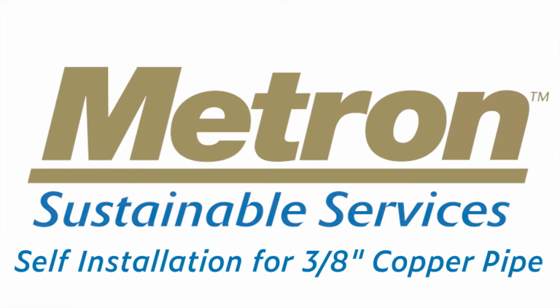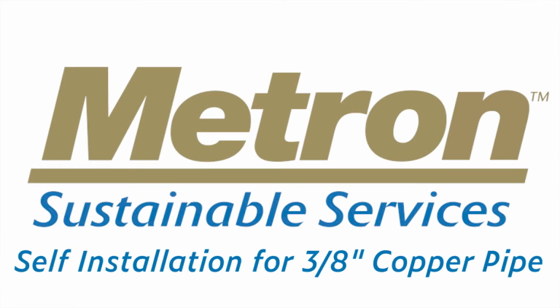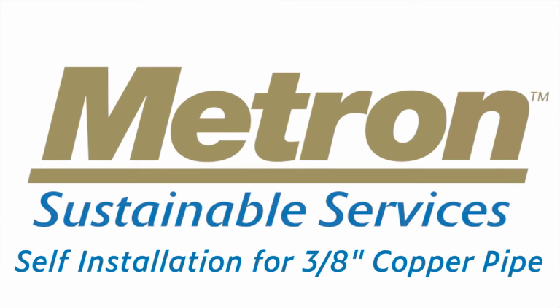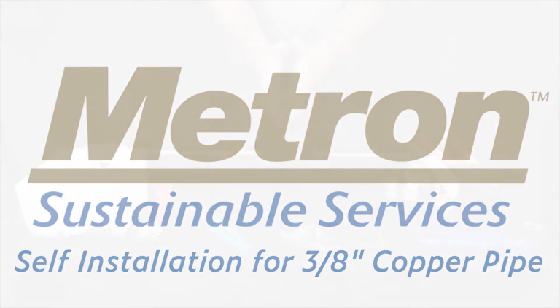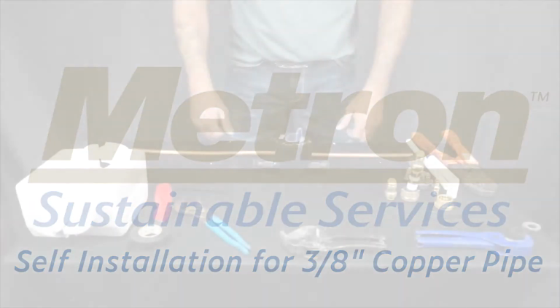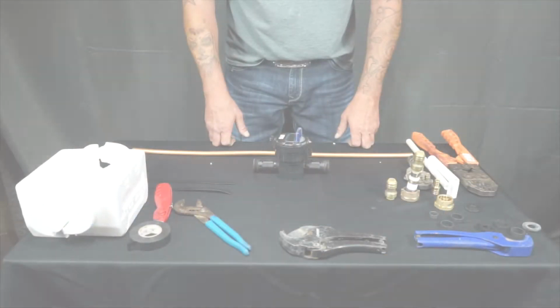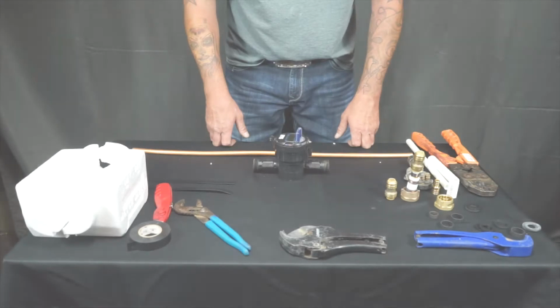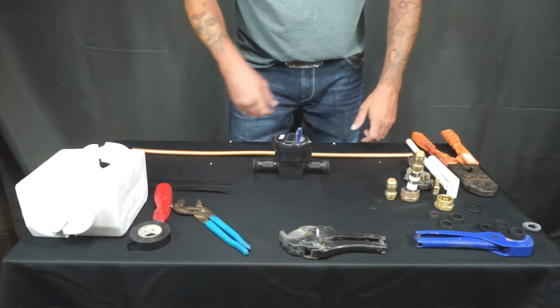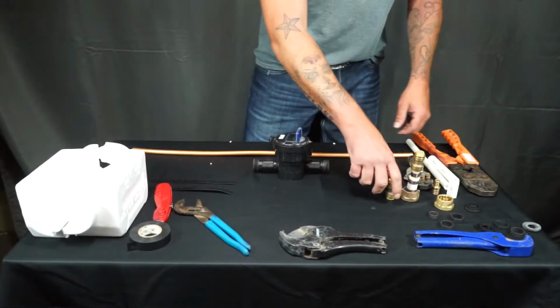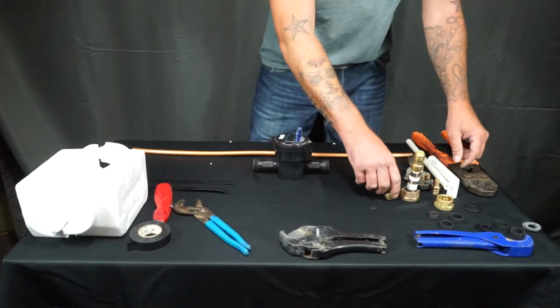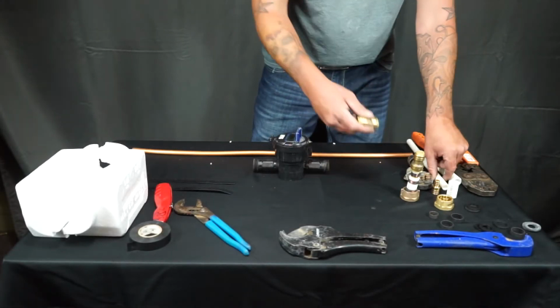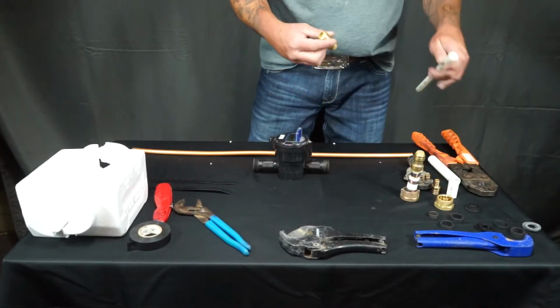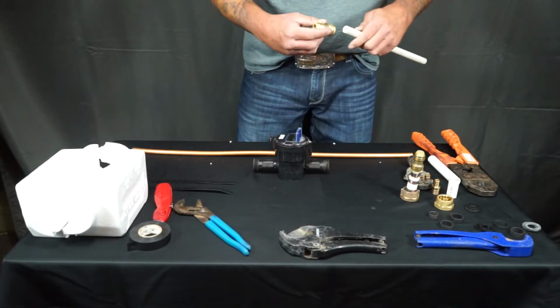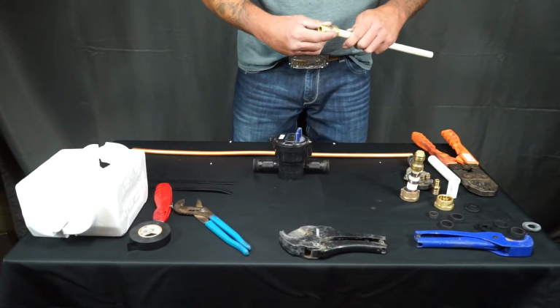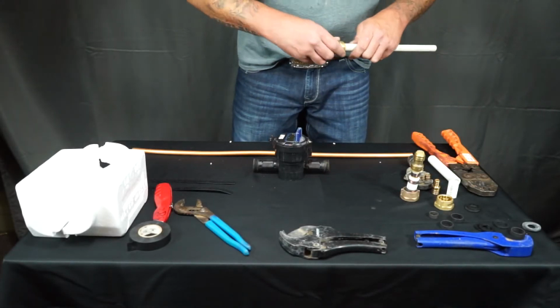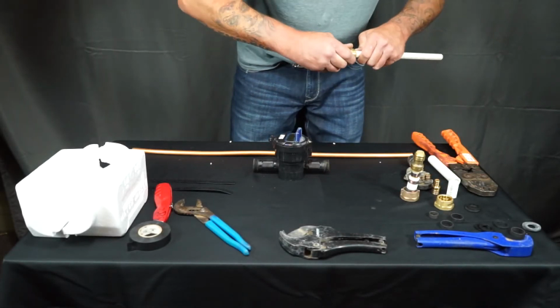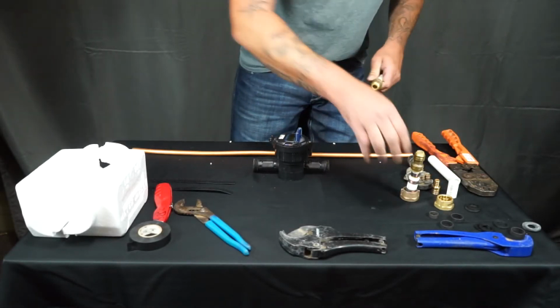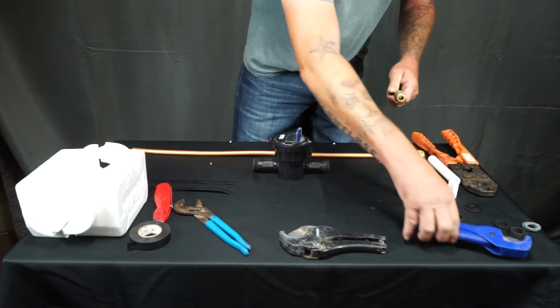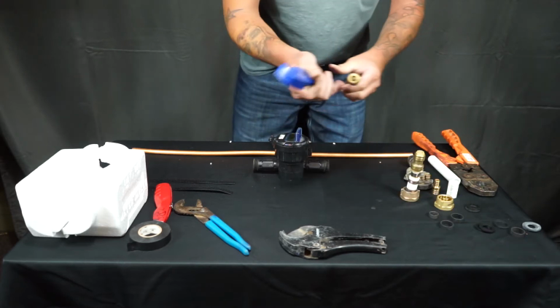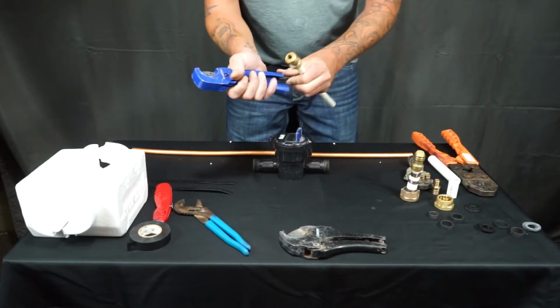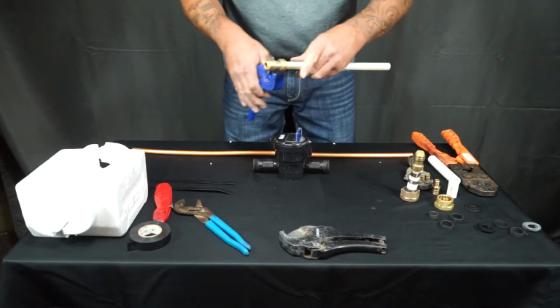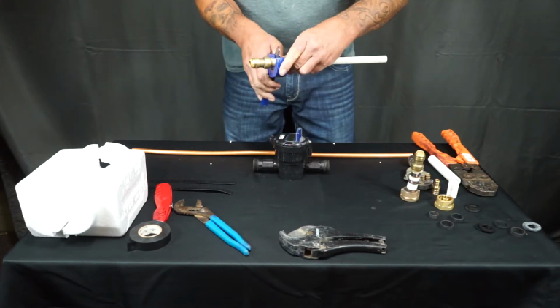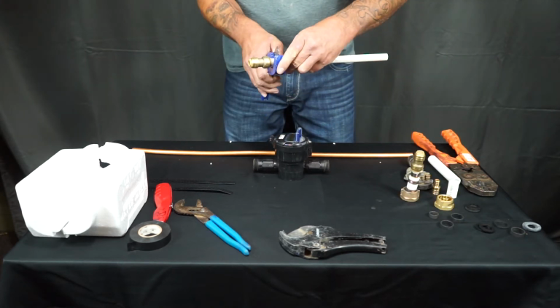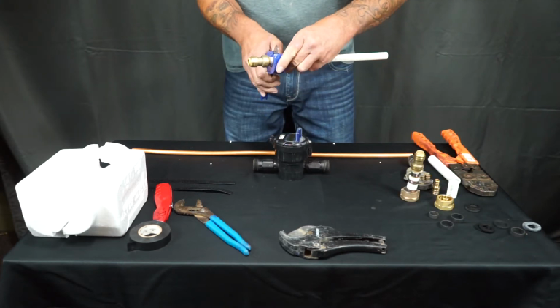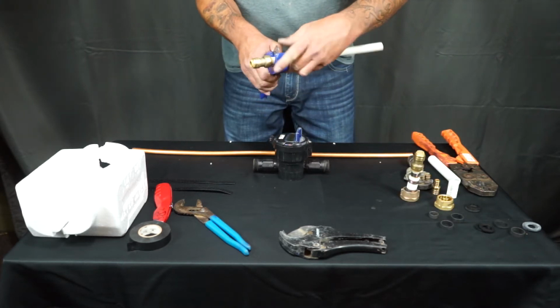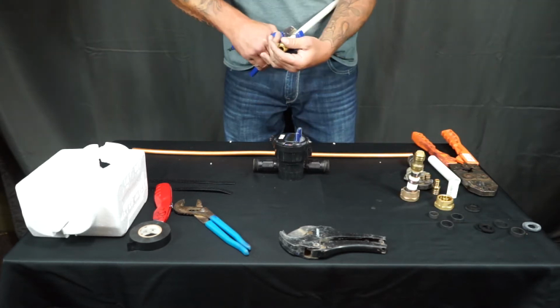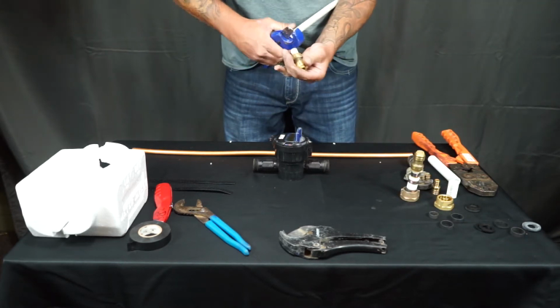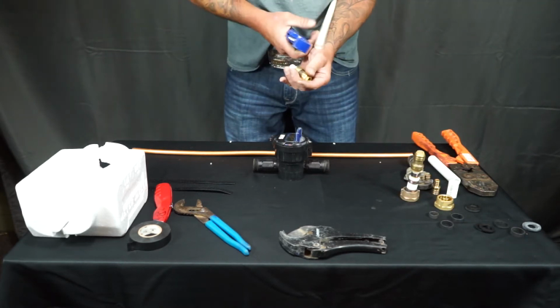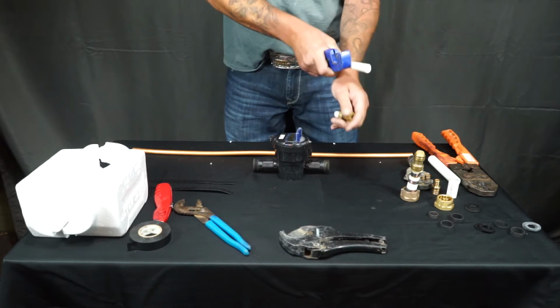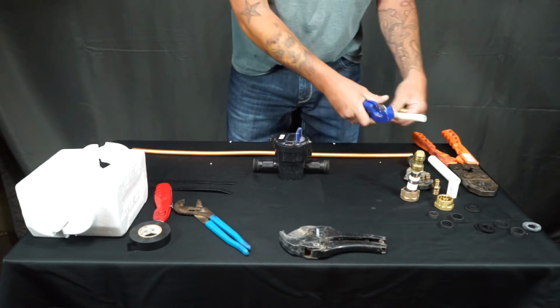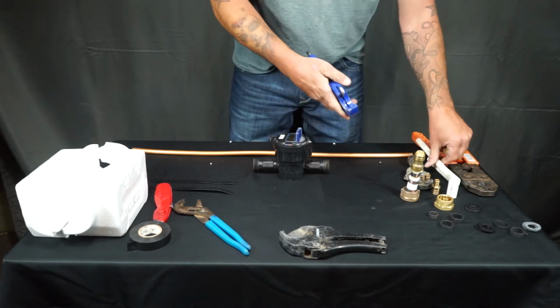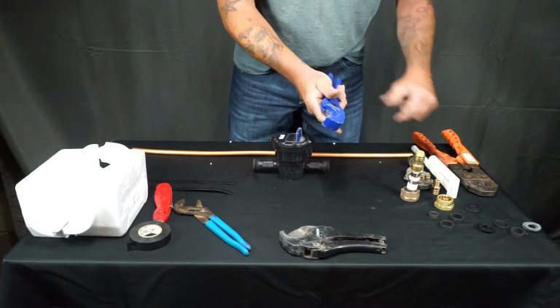In this video we're going to show you how to install a water meter on a 3/8 copper line. You'll start by grabbing a 3/8 by half inch SharkBite and inserting the half inch PEX into the half inch side of the SharkBite.